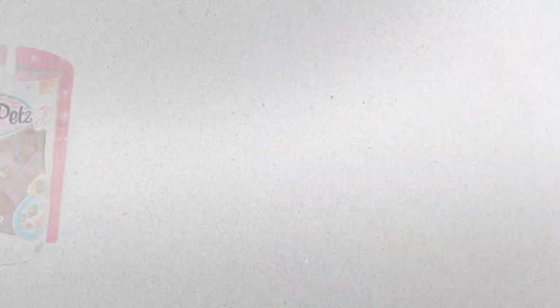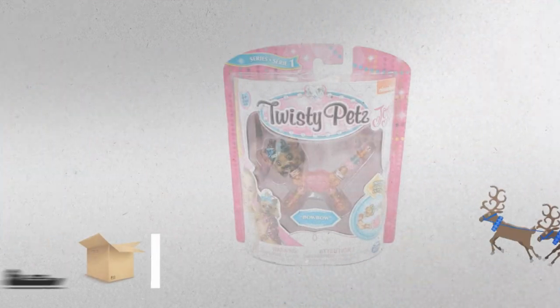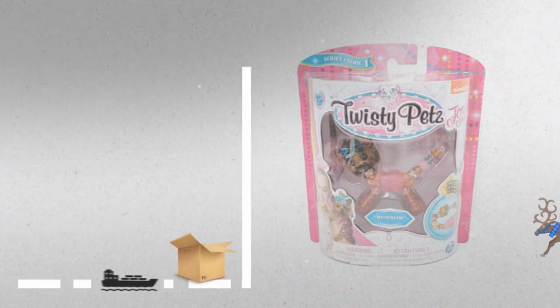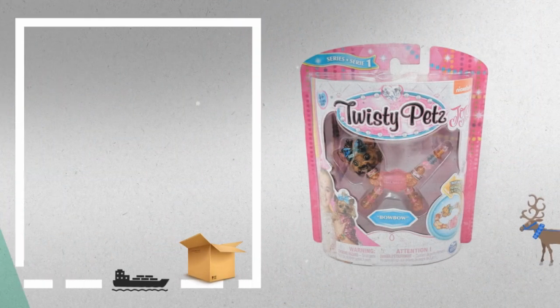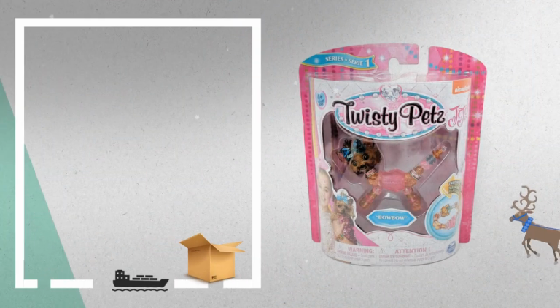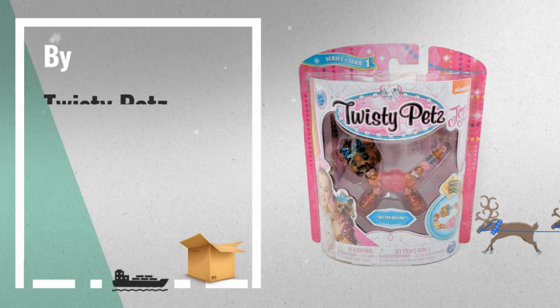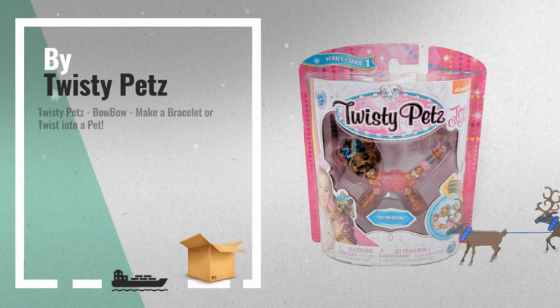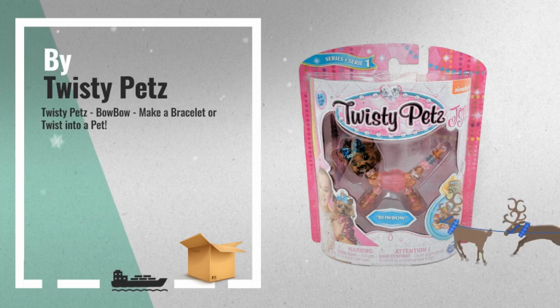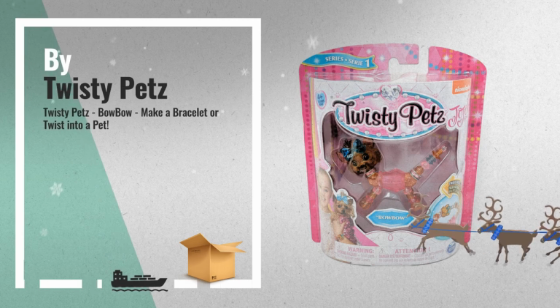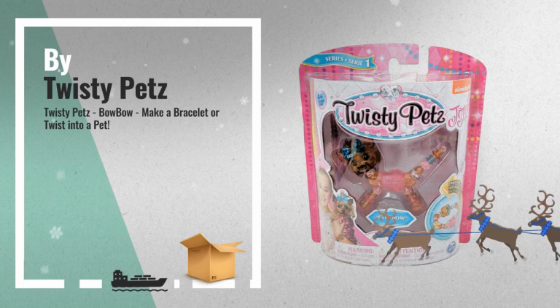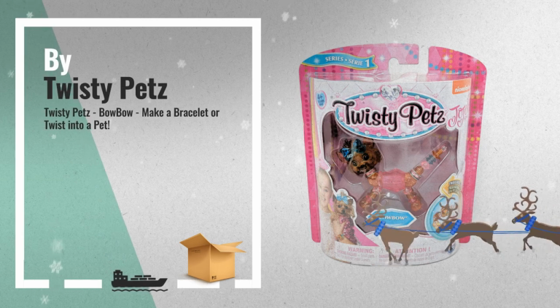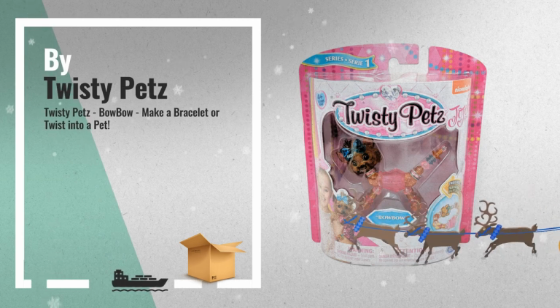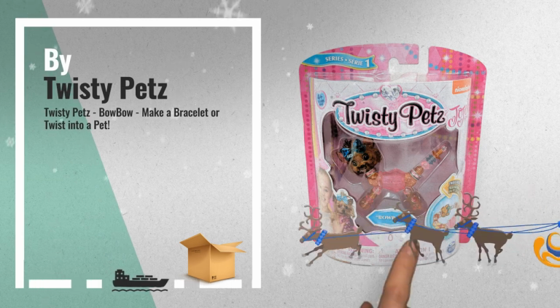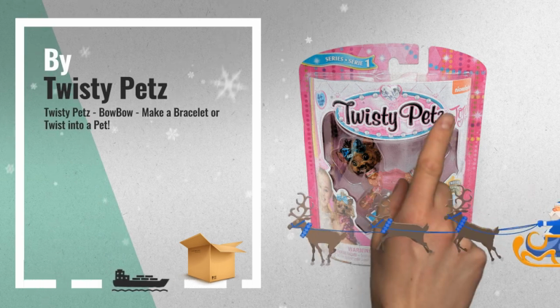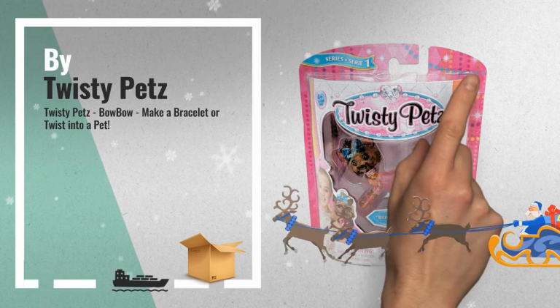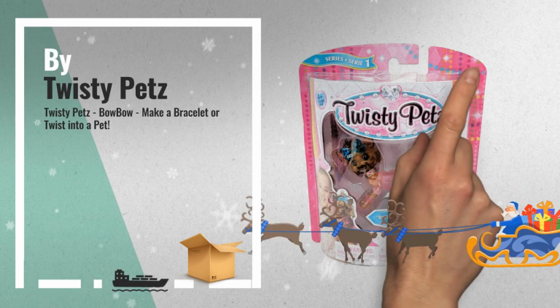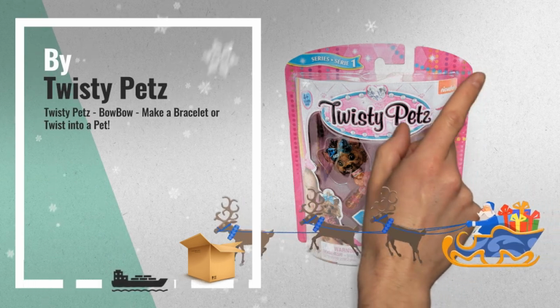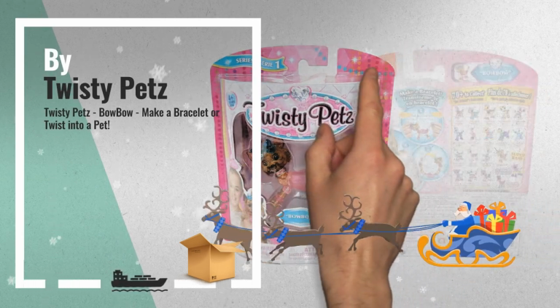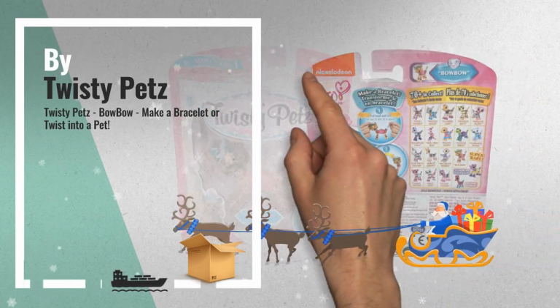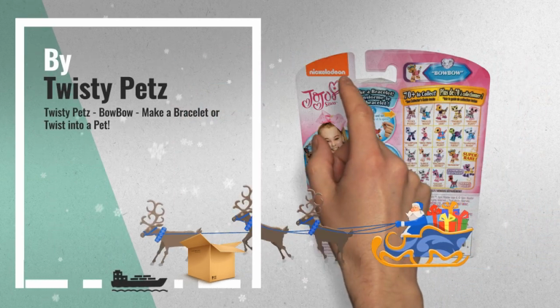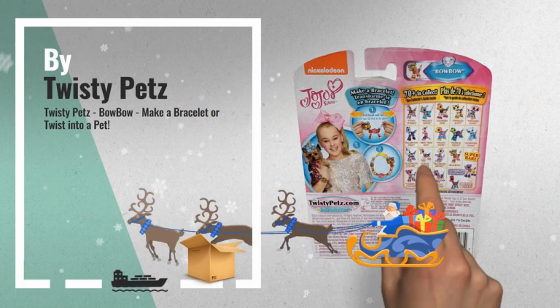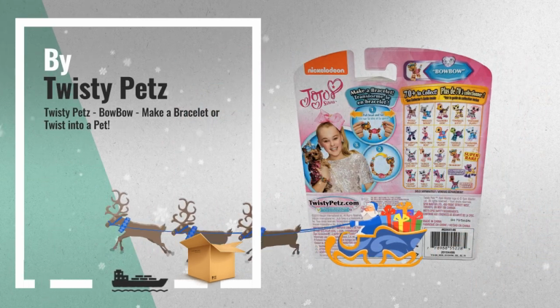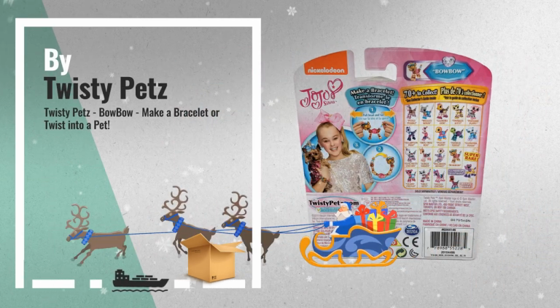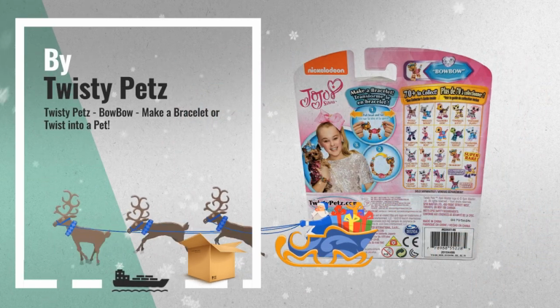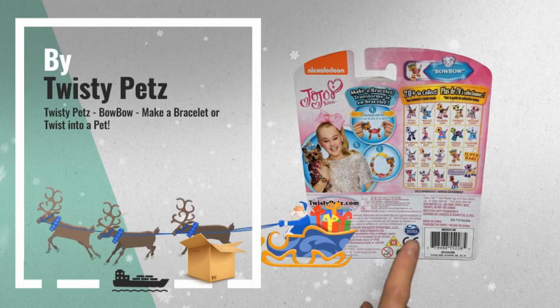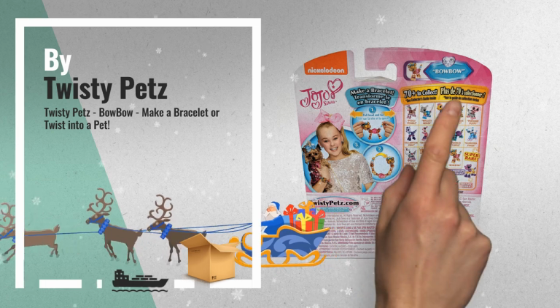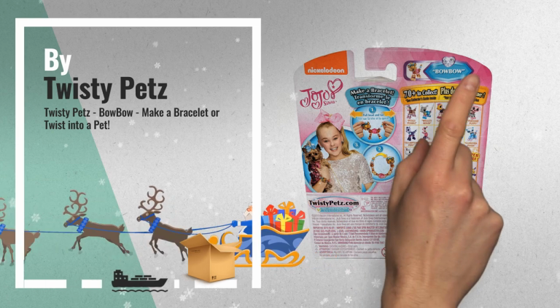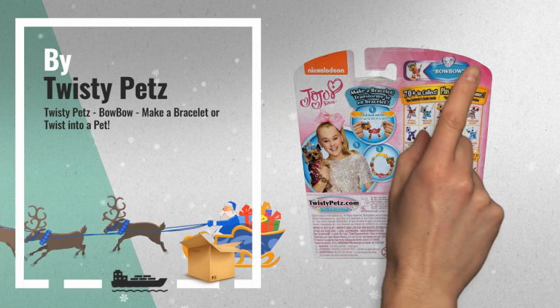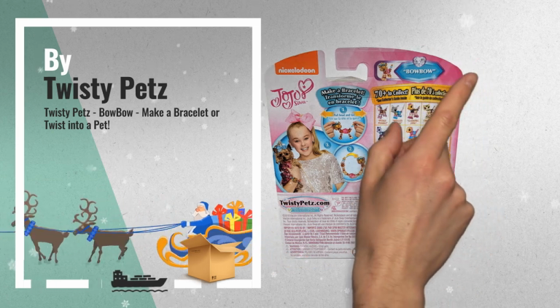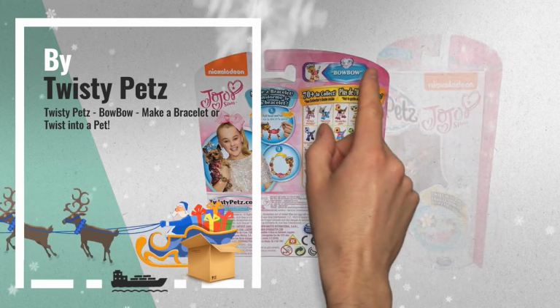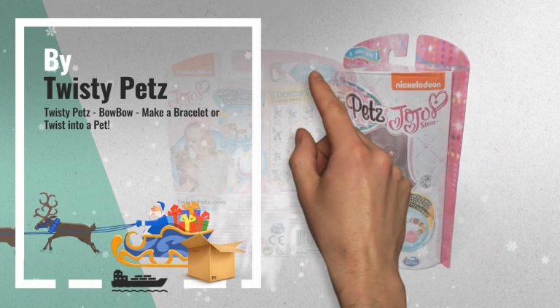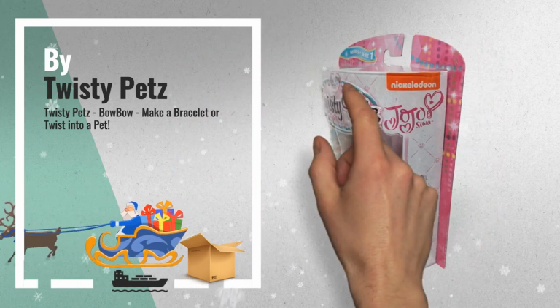Number 2: Twisty Pets Kobo from JoJo Siwa — make a bracelet or twist into a pet. Another great product by Twisty Pets.